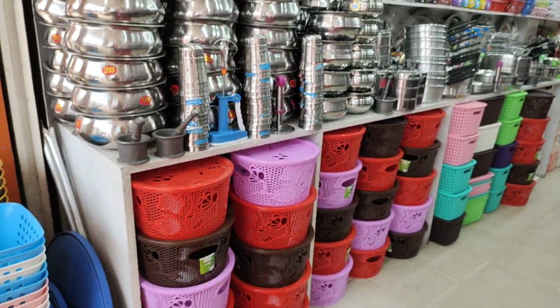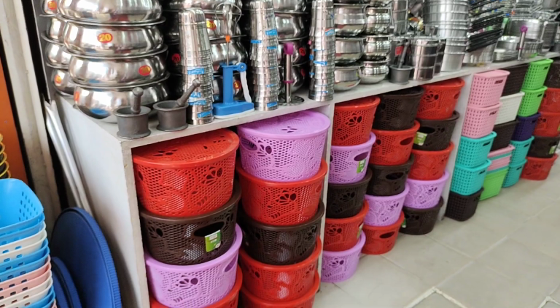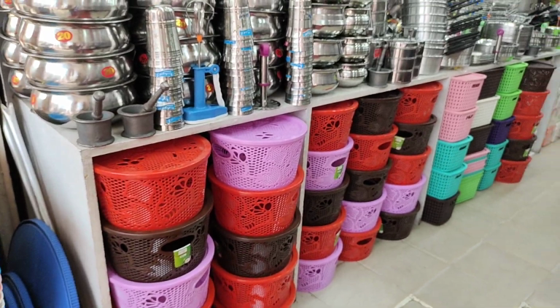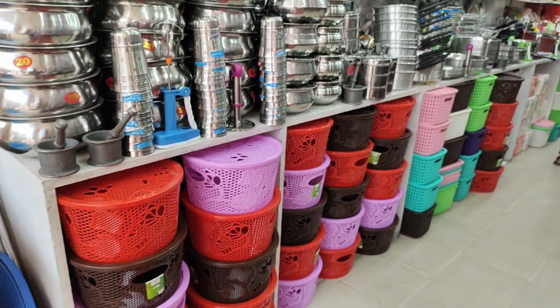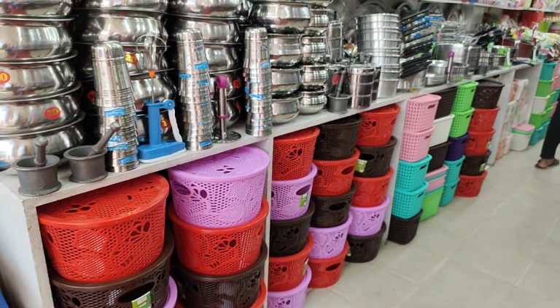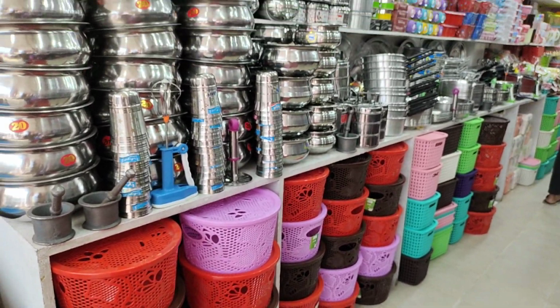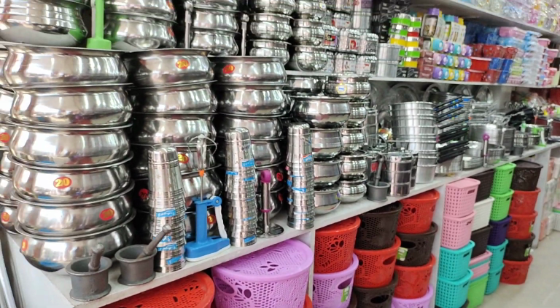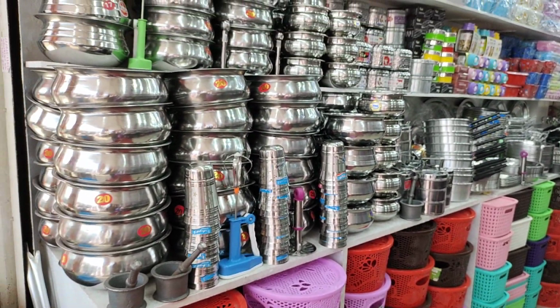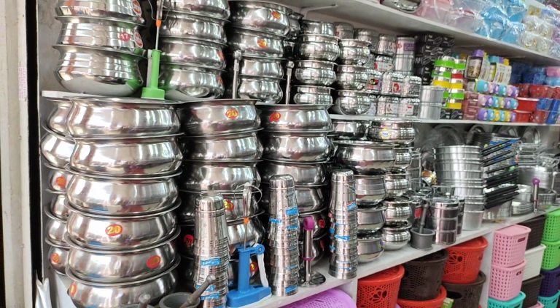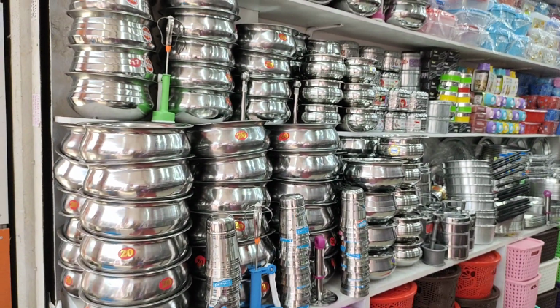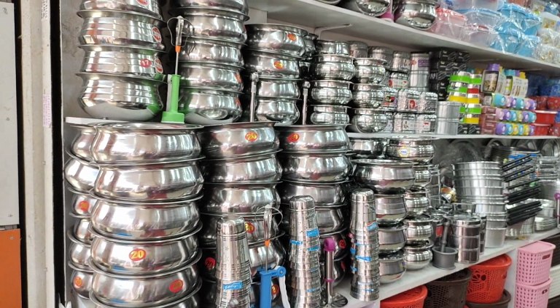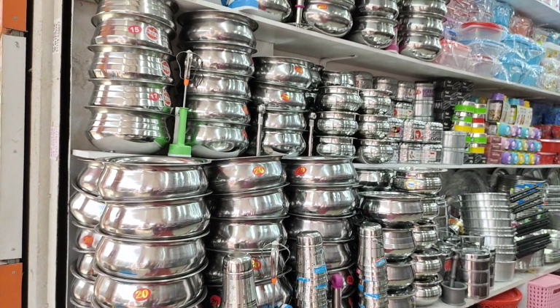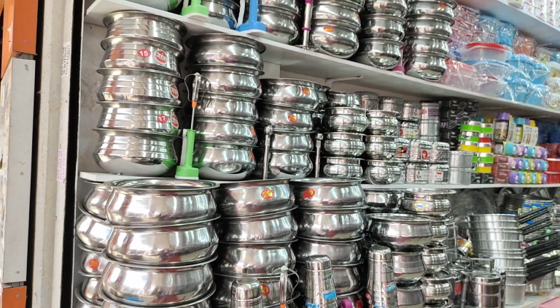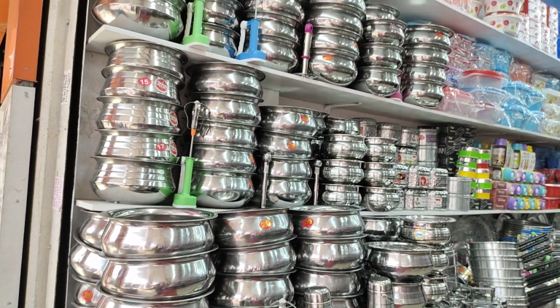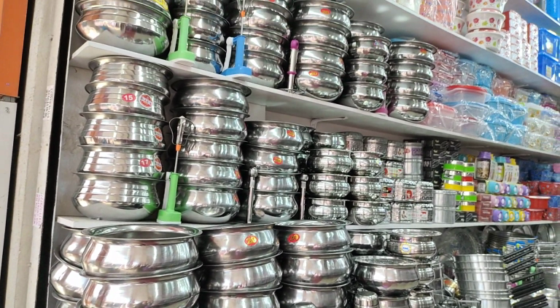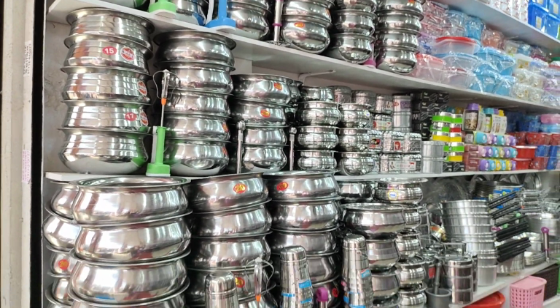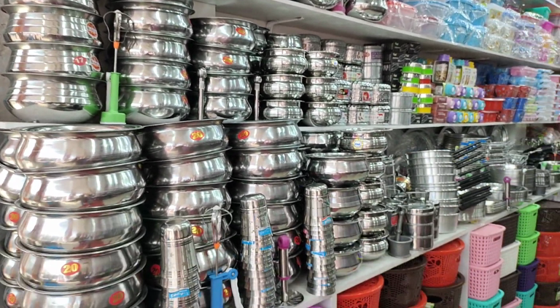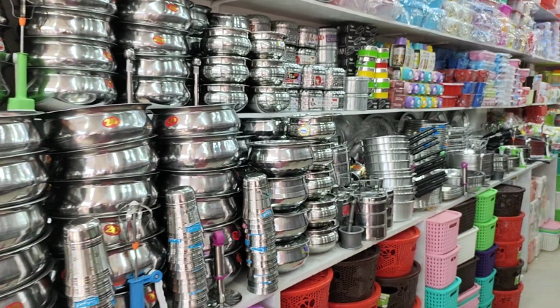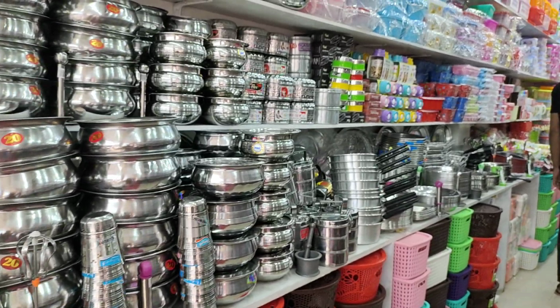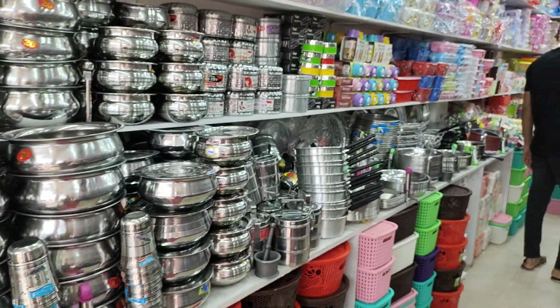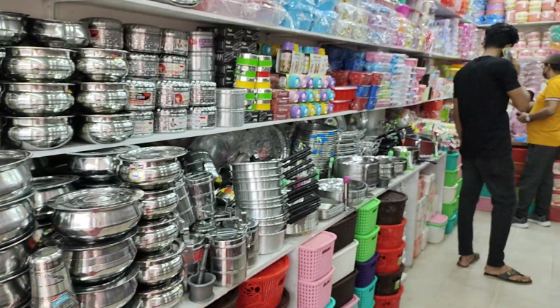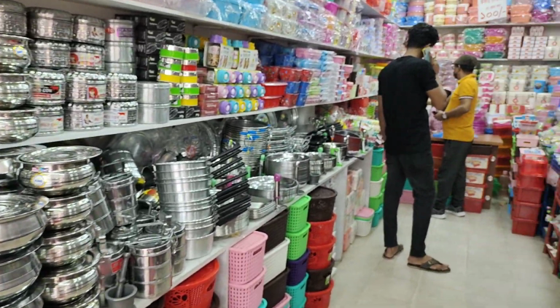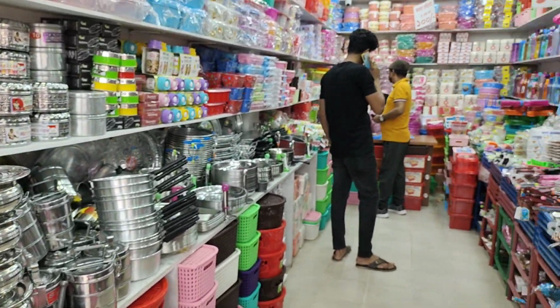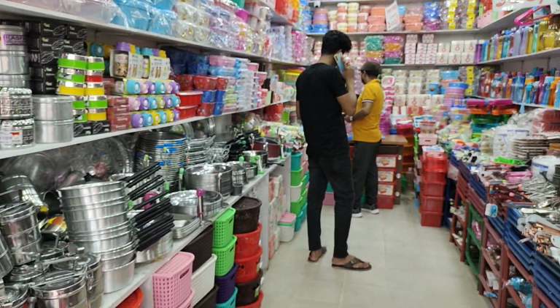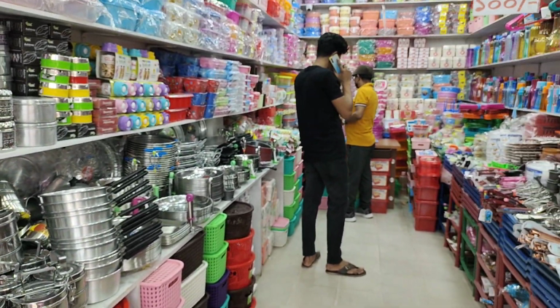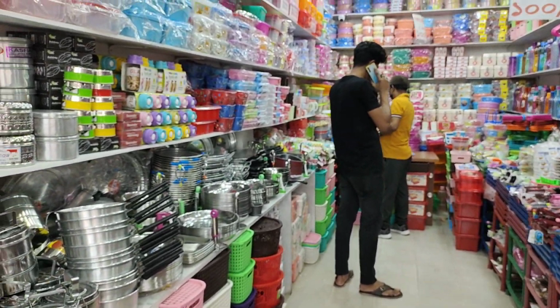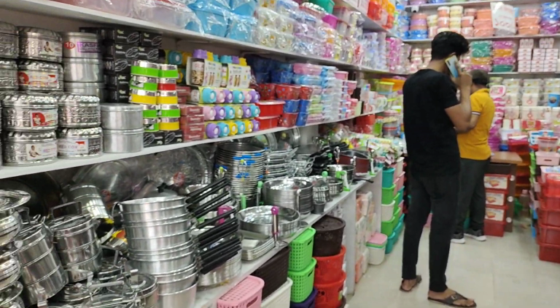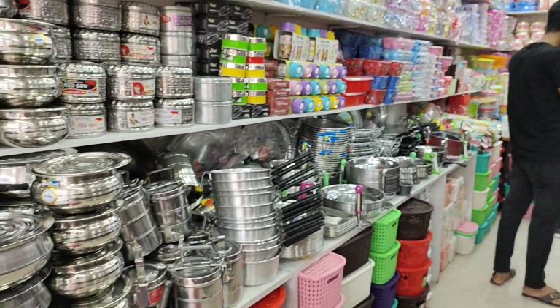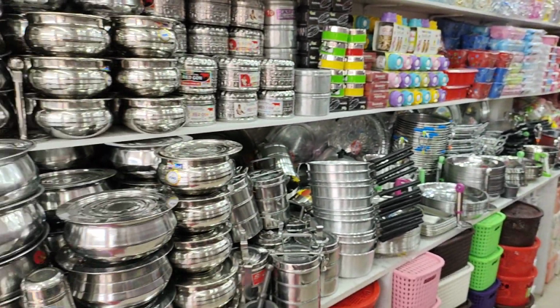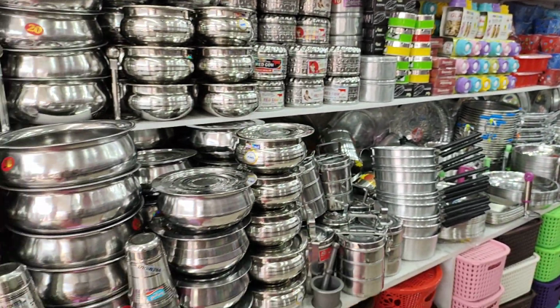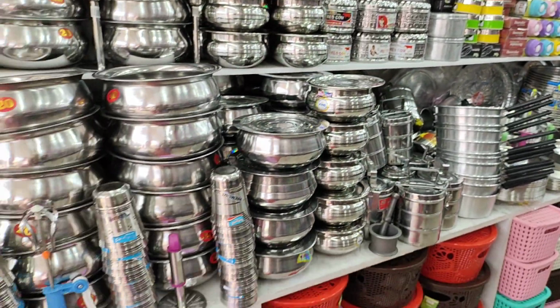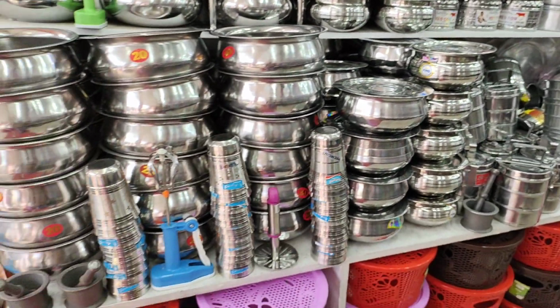I also have plastic and paper items here. There's the dollar range, and the silver range — the seller has this product. I can see they have all the boxes in this area.